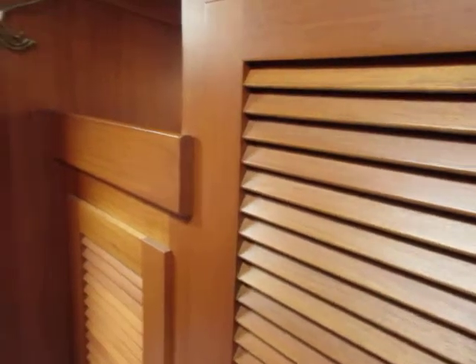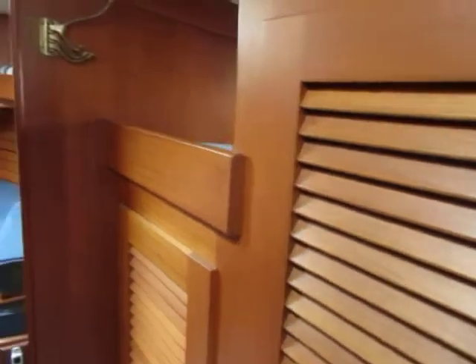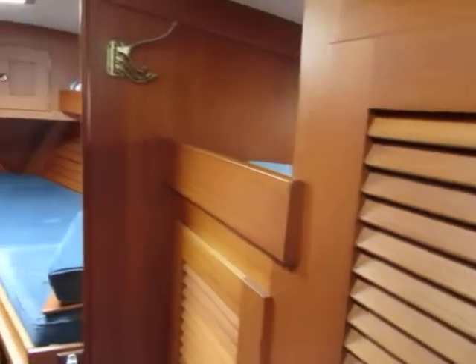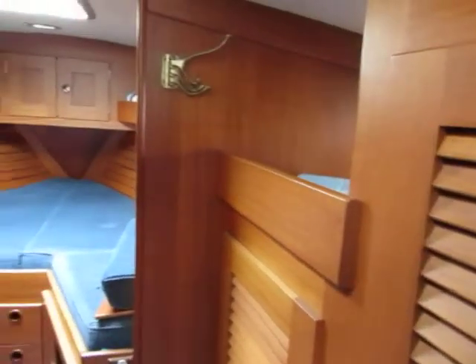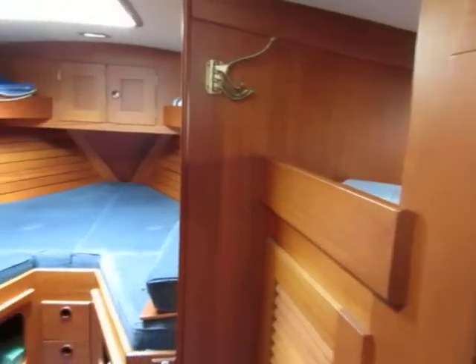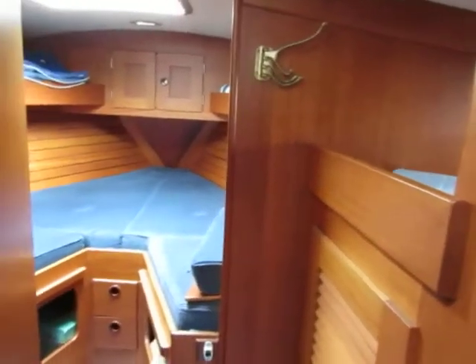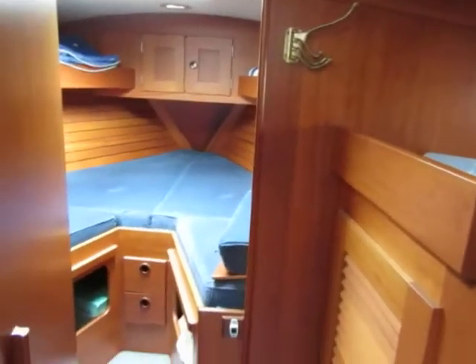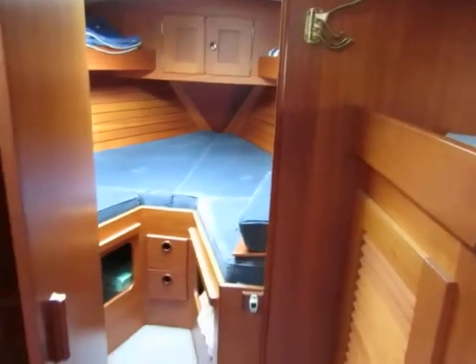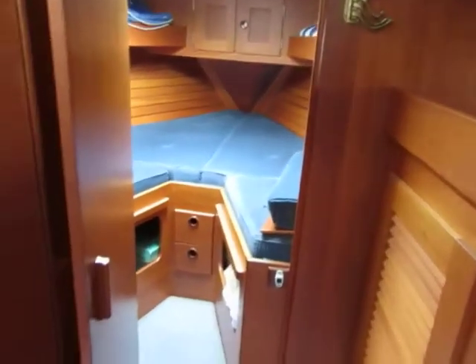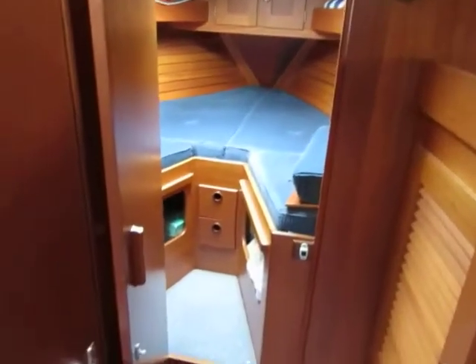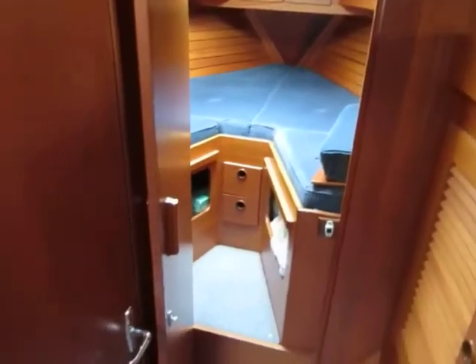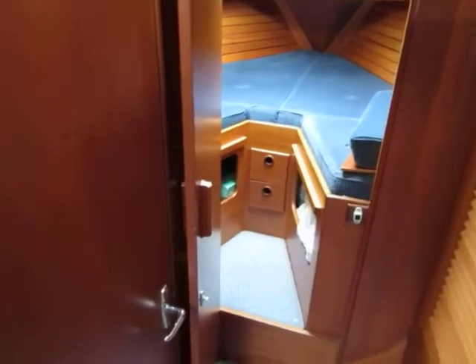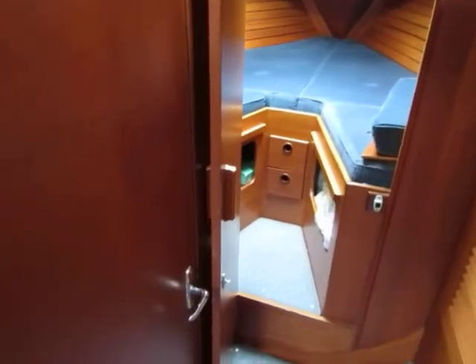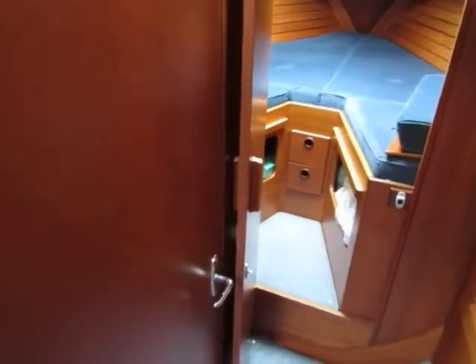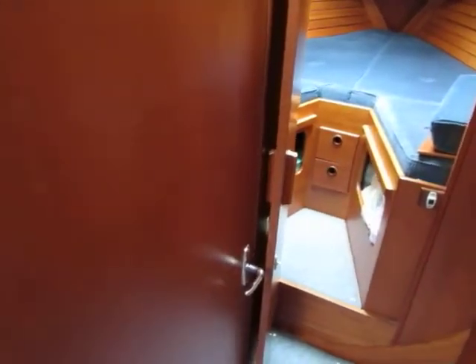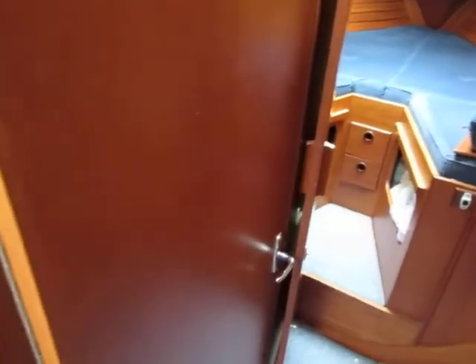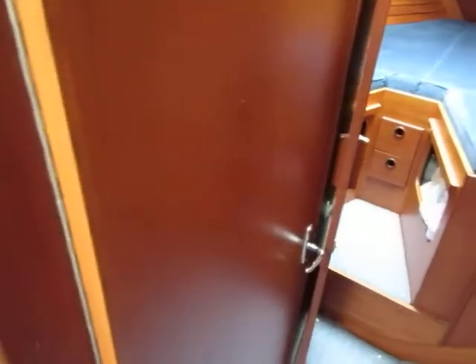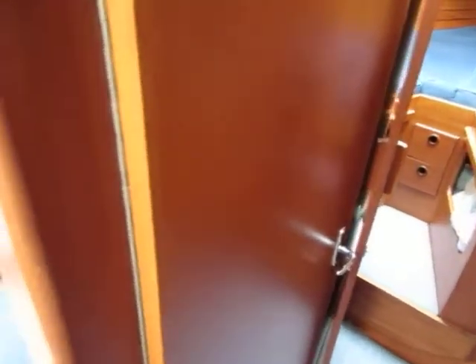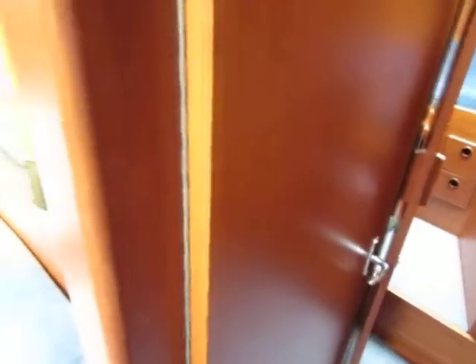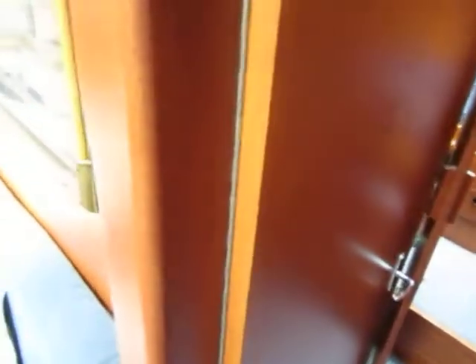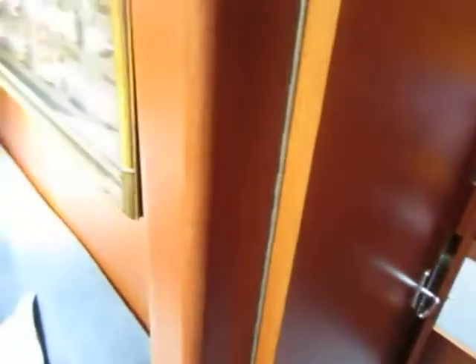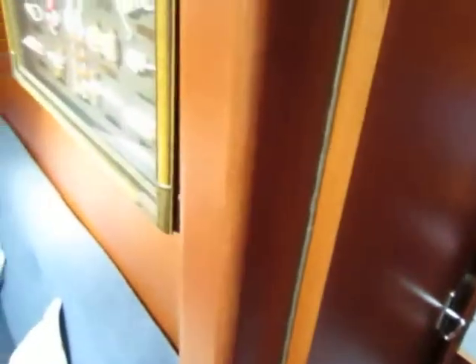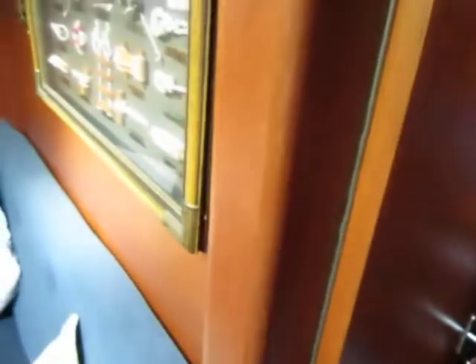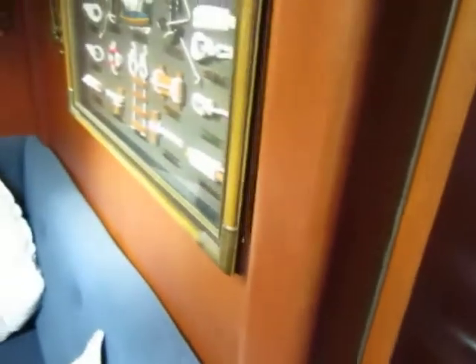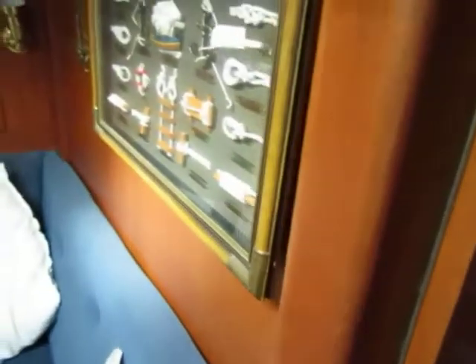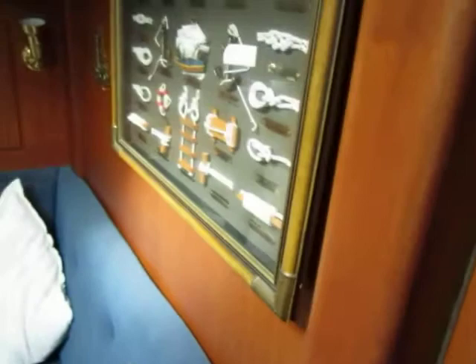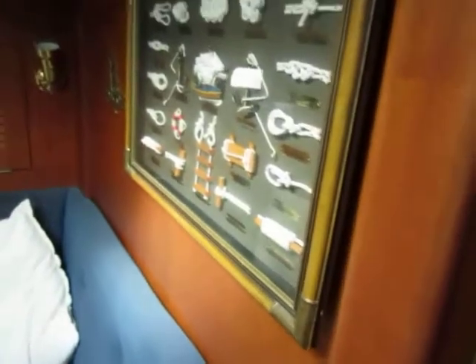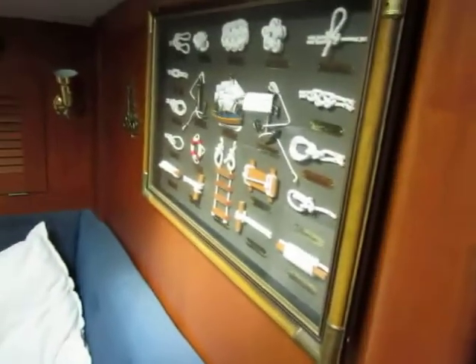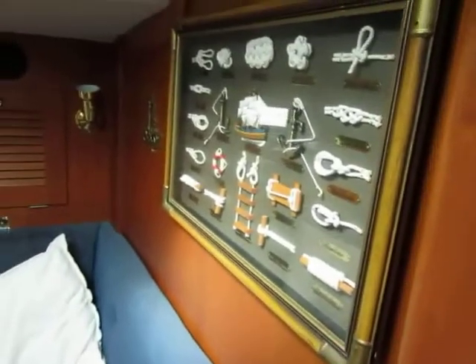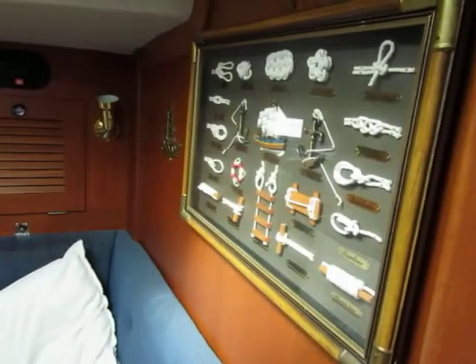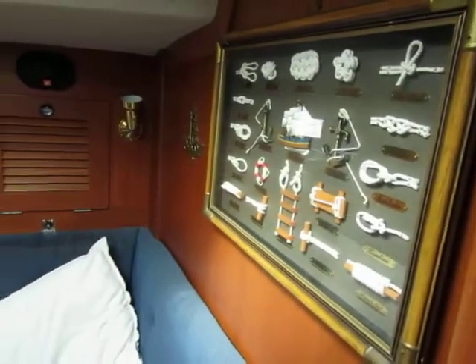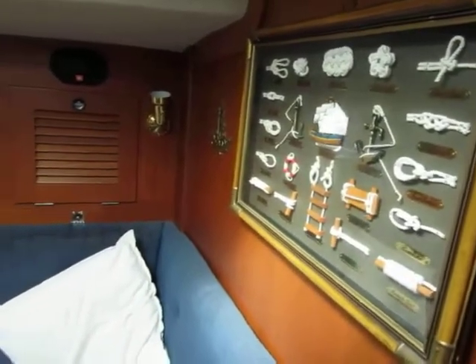This is Boatshed Plymouth on the Hallberg-Rassy we have down here in Plymouth. We're just having a look below deck at the moment. Just see the forward cabin there. We've got the heads with a shower.